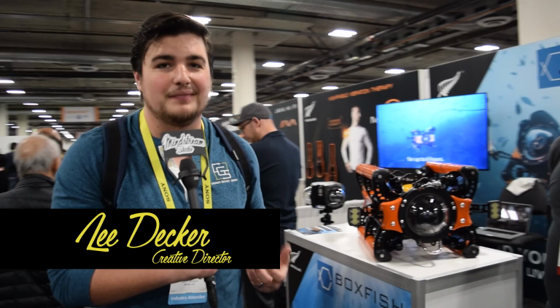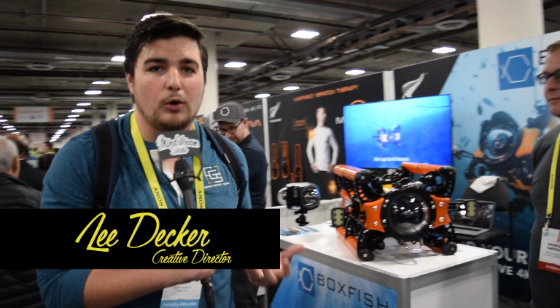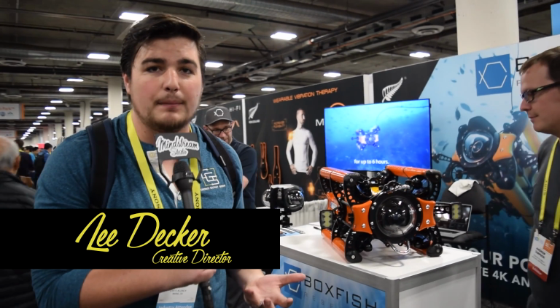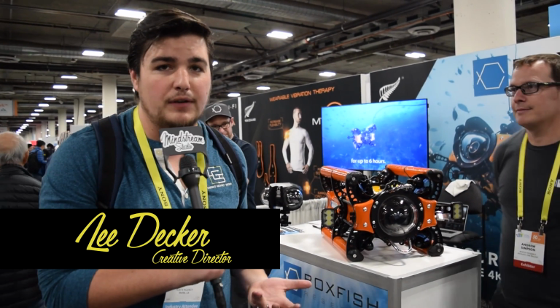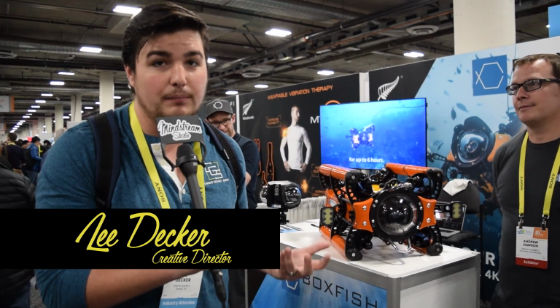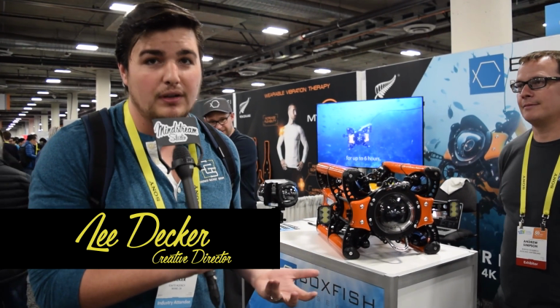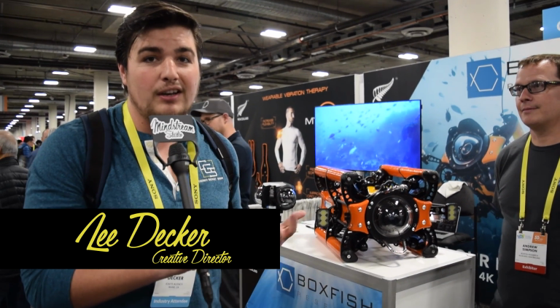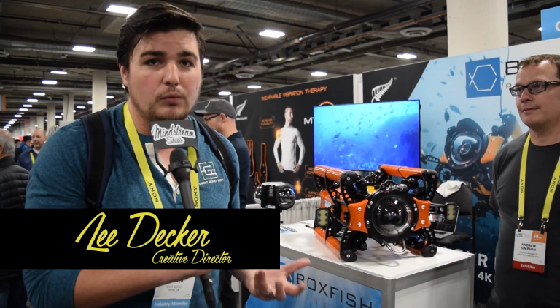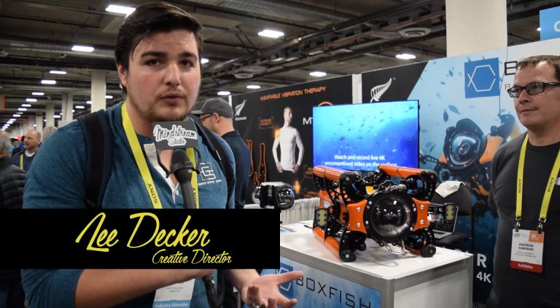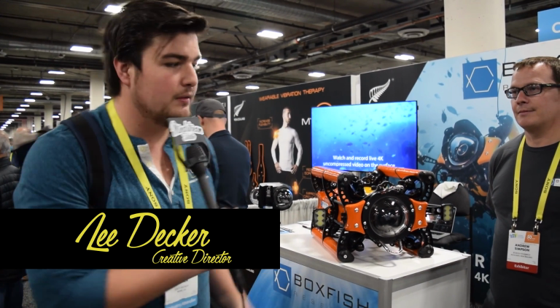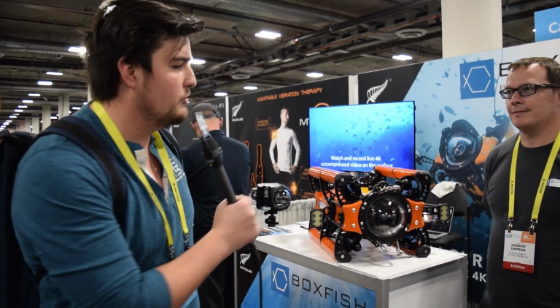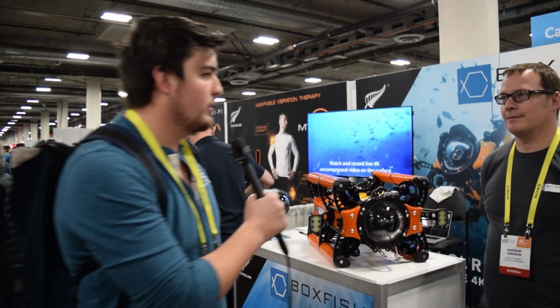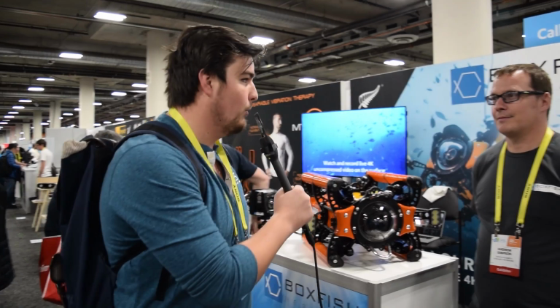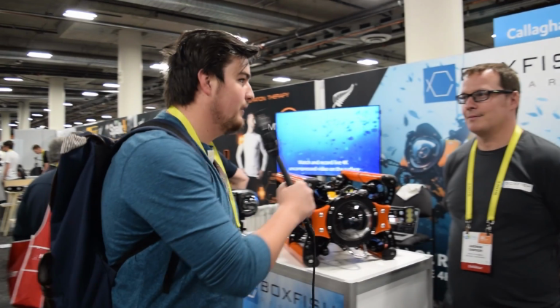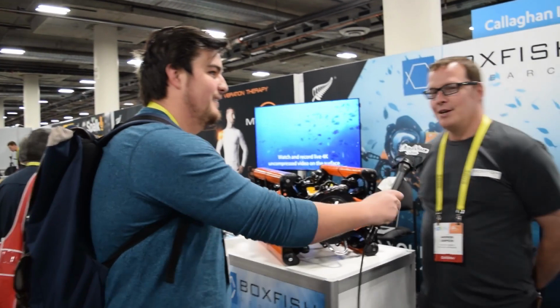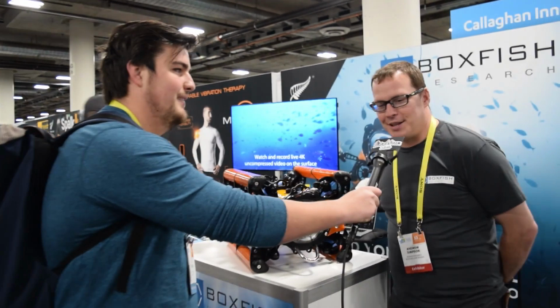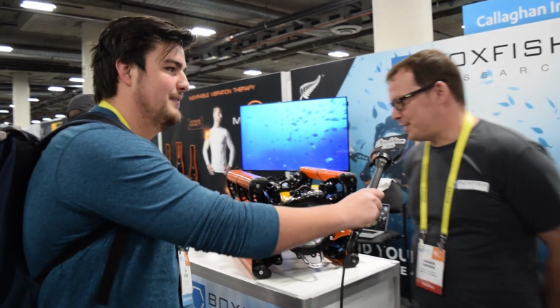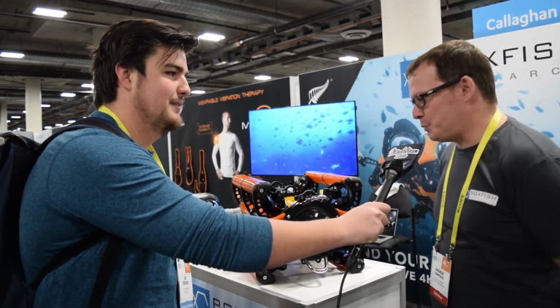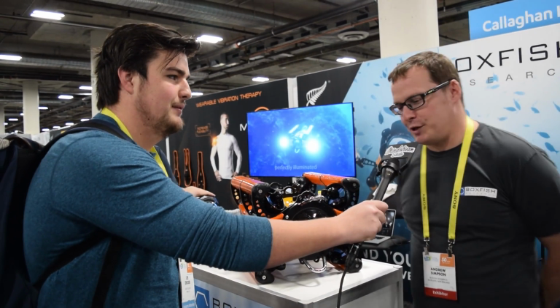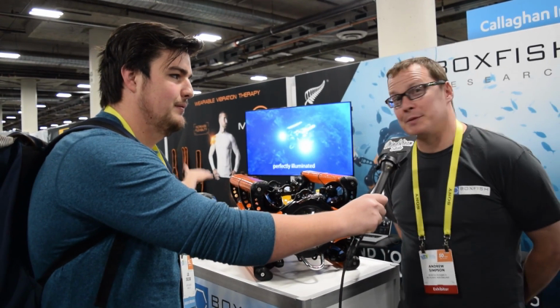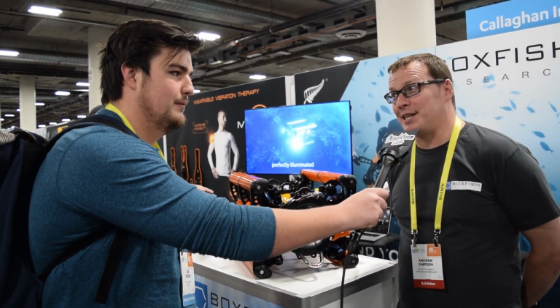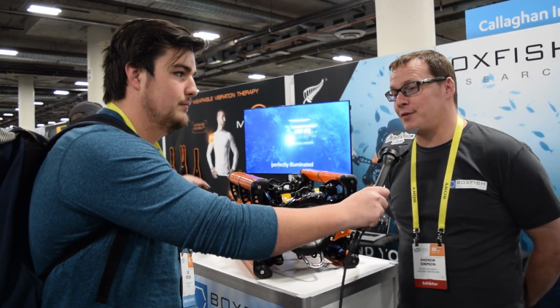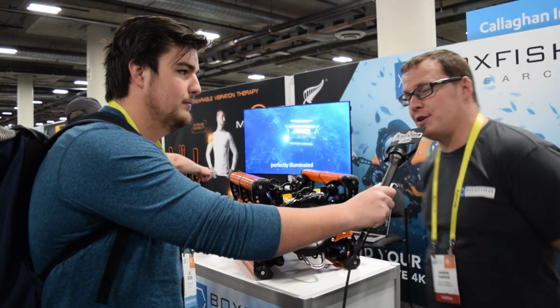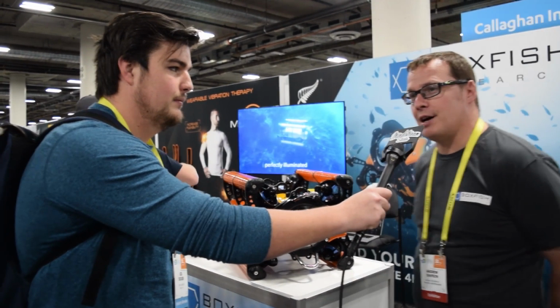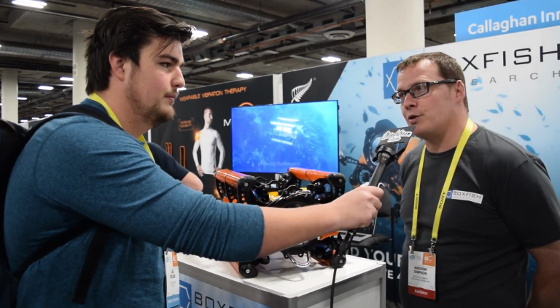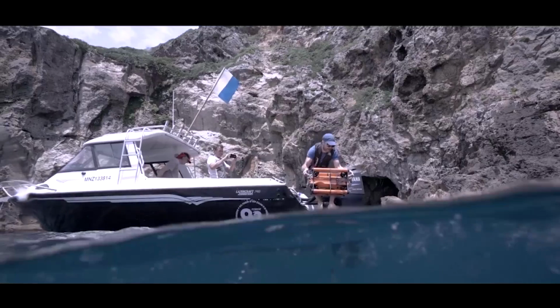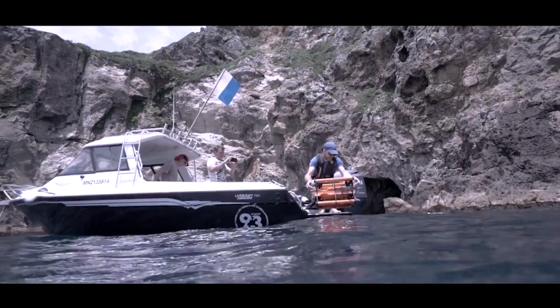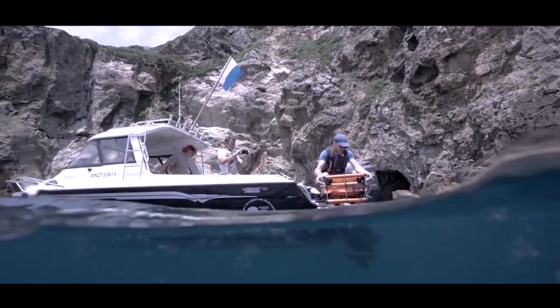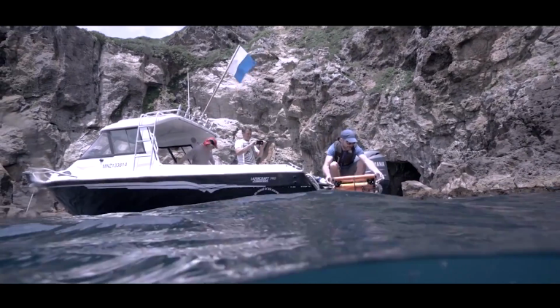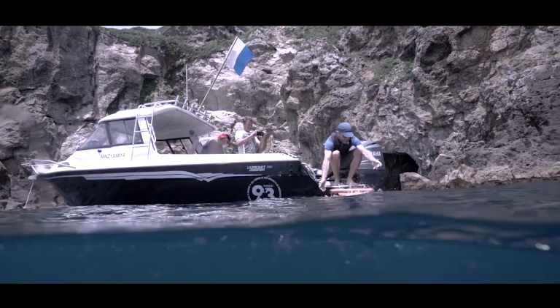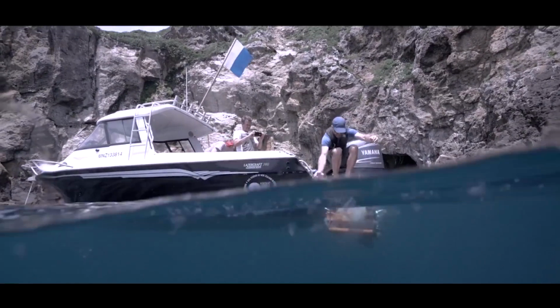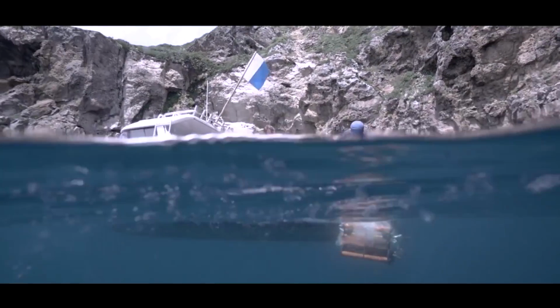We're over at the Boxfish booth — an underwater drone. Andrew's going to tell you a little bit more about it. This is Boxfish, developed in New Zealand. We've got our first underwater drone with live 4K feed to the surface.